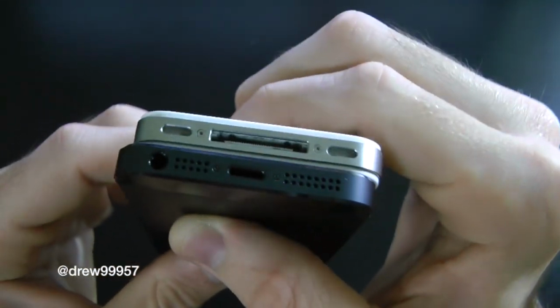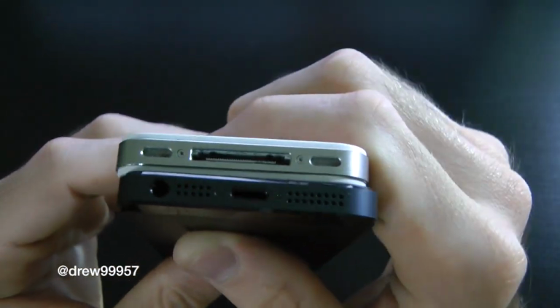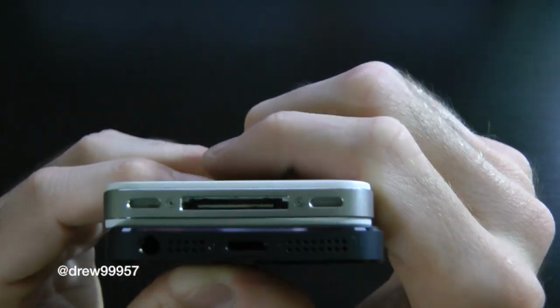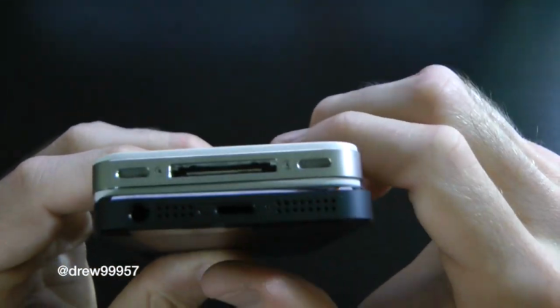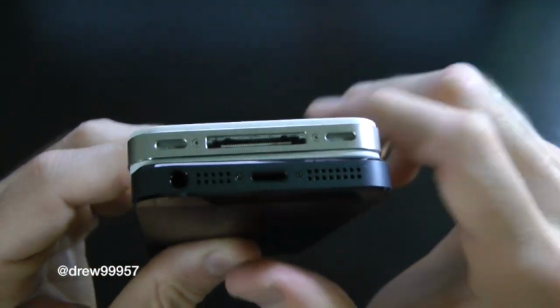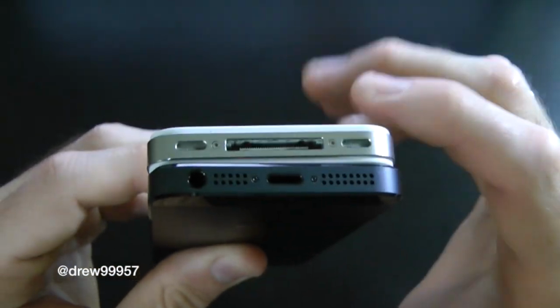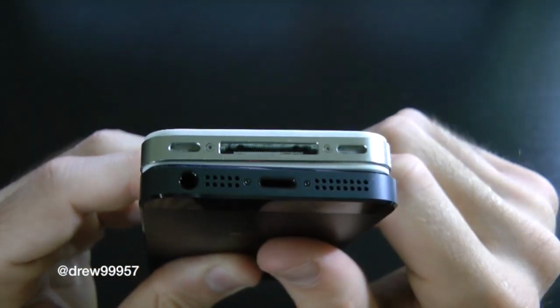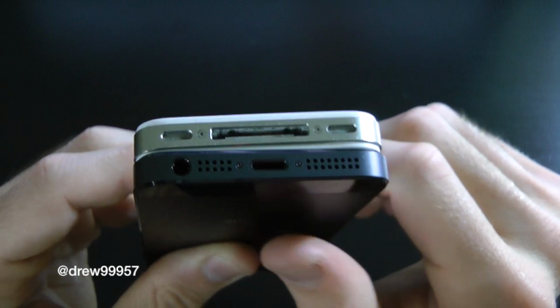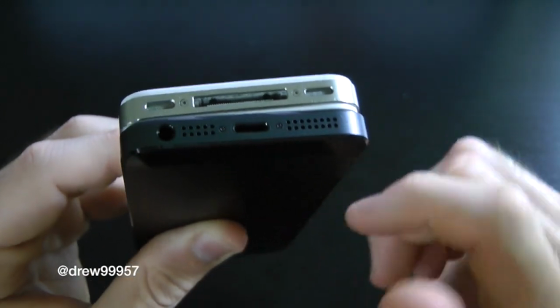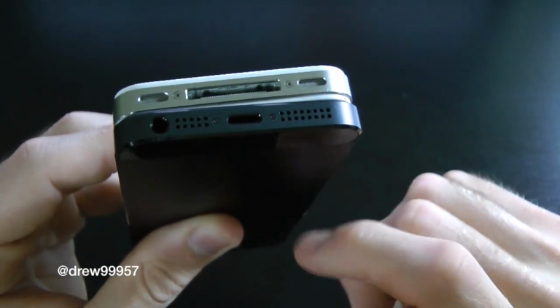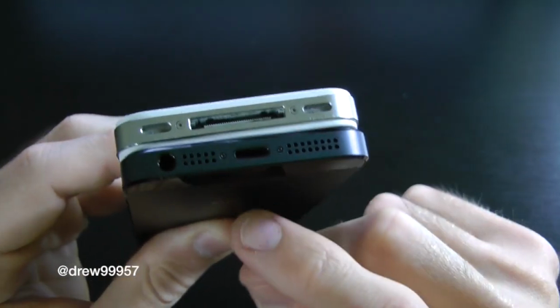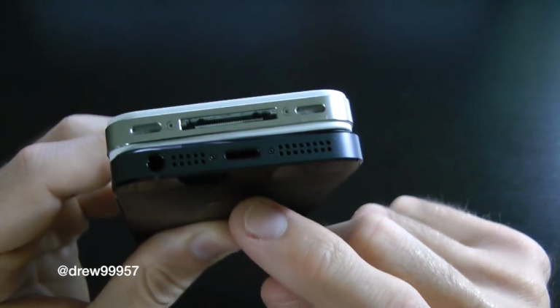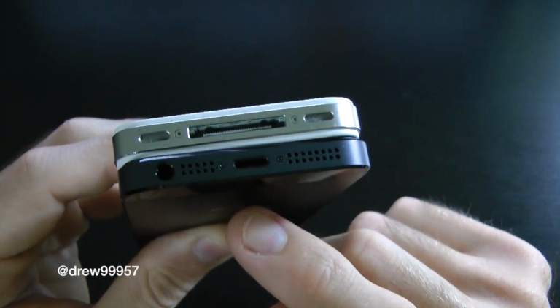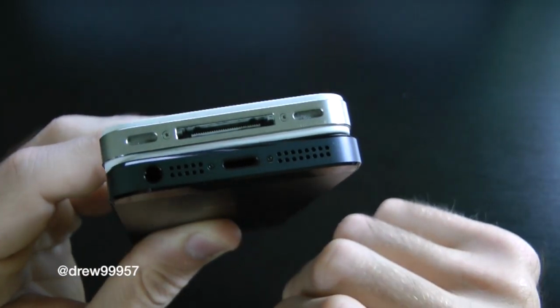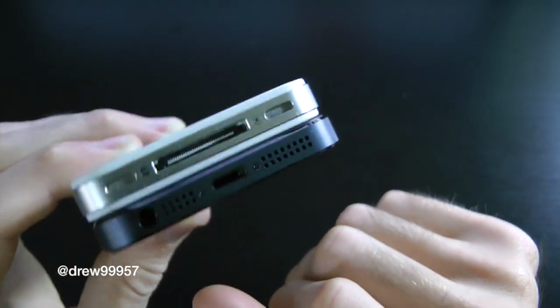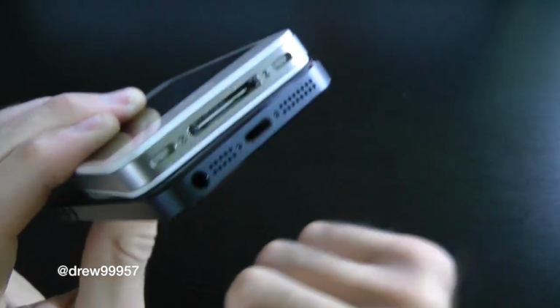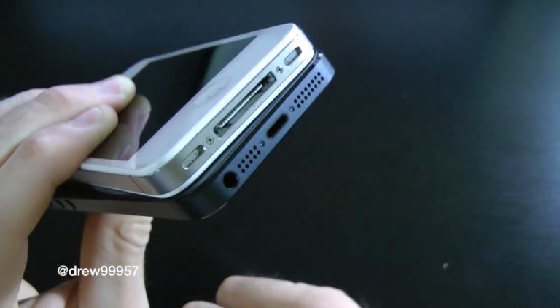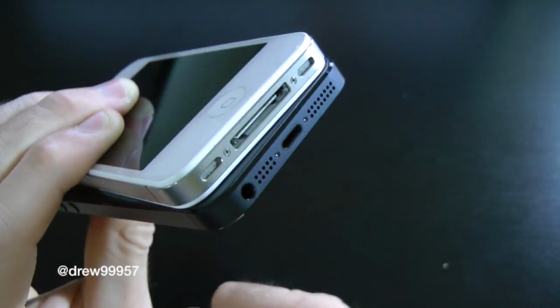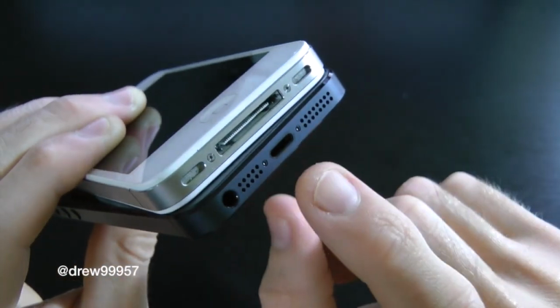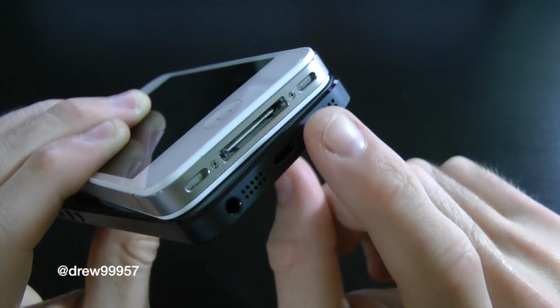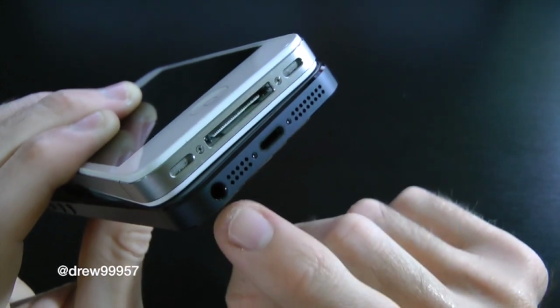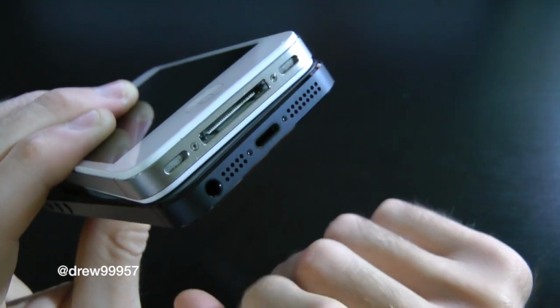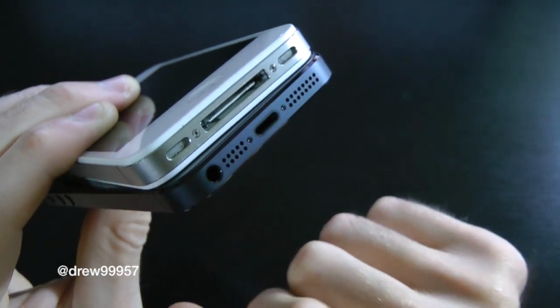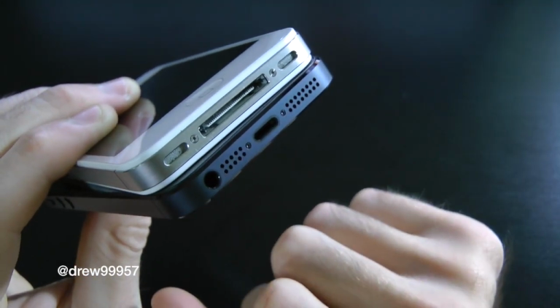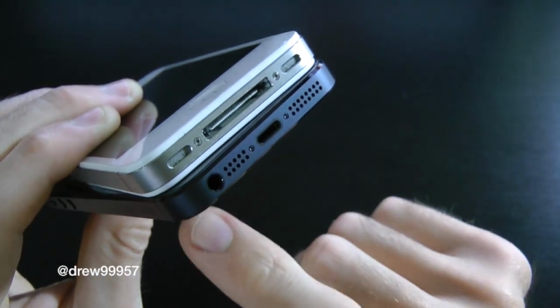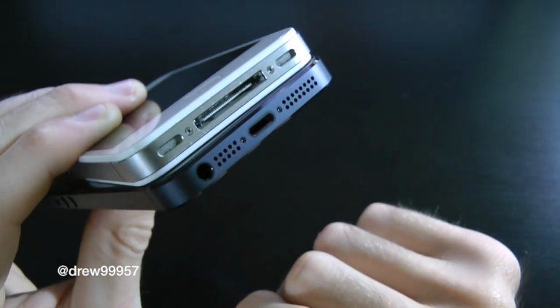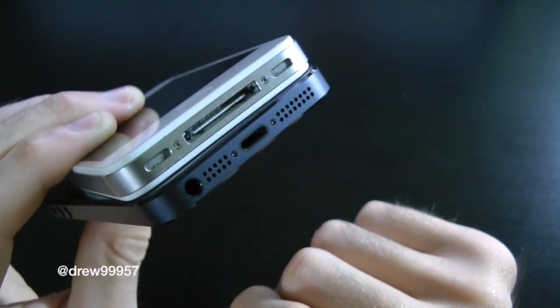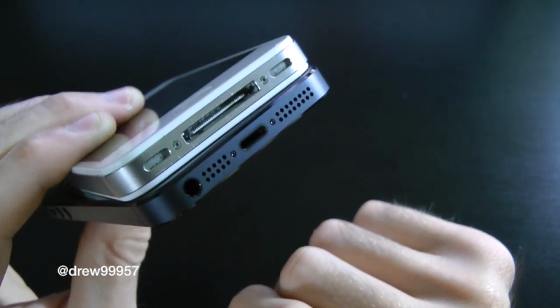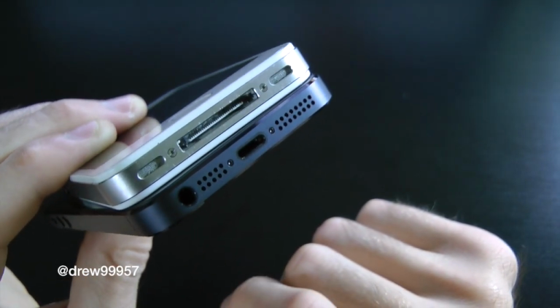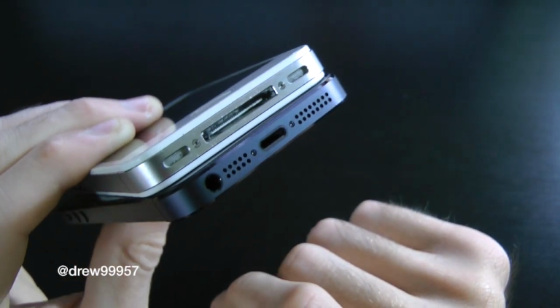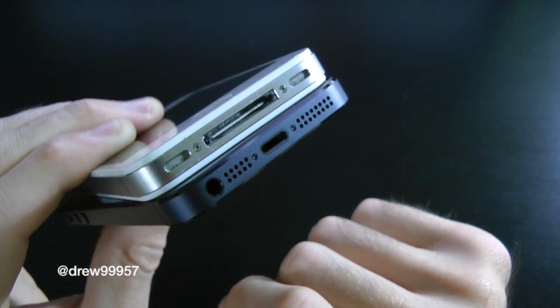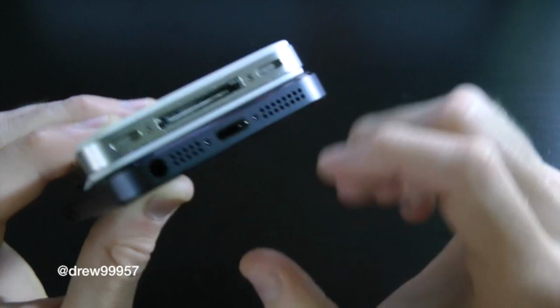Down at the bottom we have a 30-pin connector, speaker, and mic on the iPhone 4S. Over on the iPhone 5 we have the new 8-pin Lightning connector, along with the speaker, mic, and headphone jack. The headphone jack has now been moved to the bottom instead of the top.